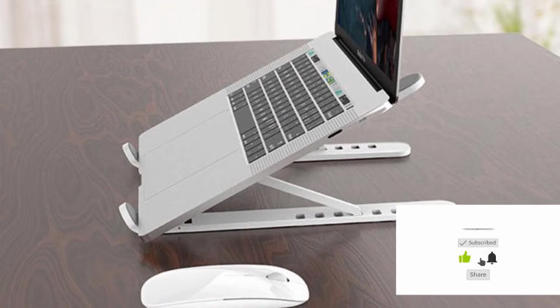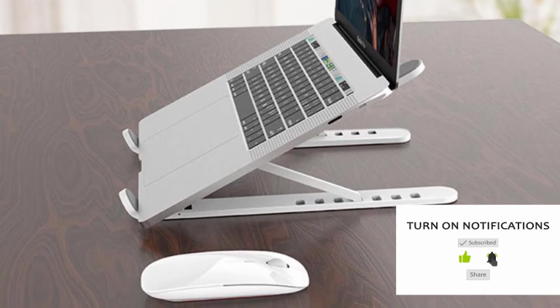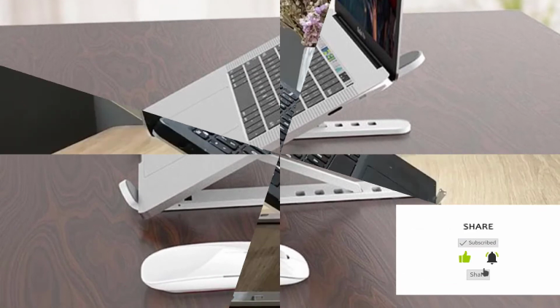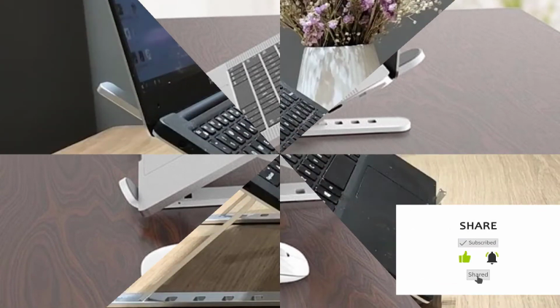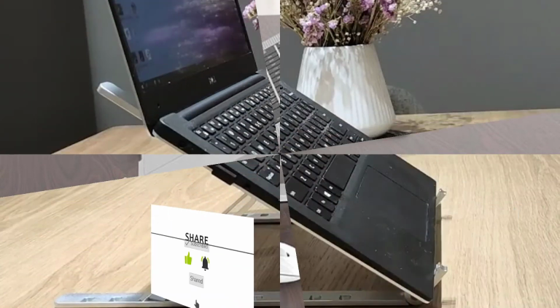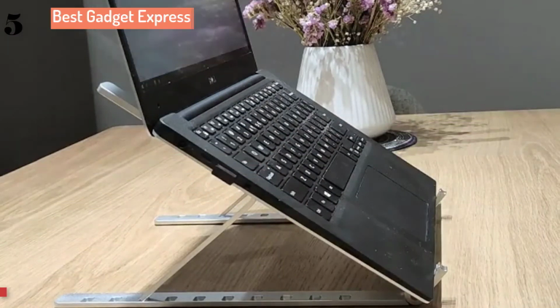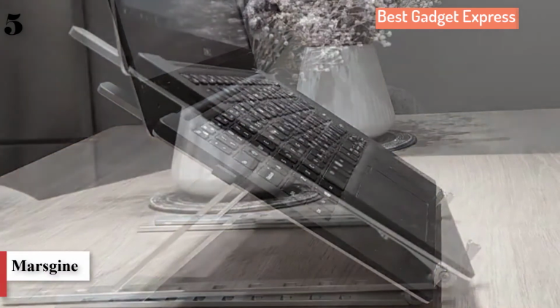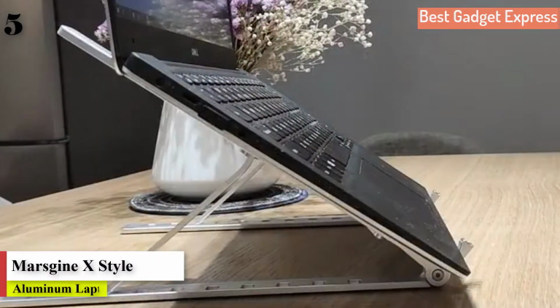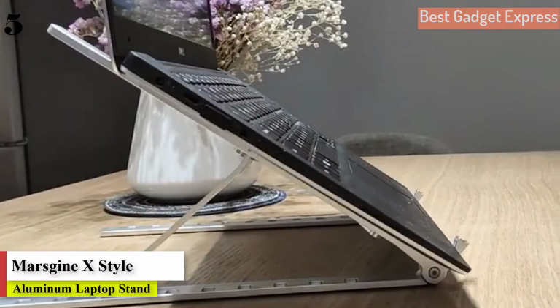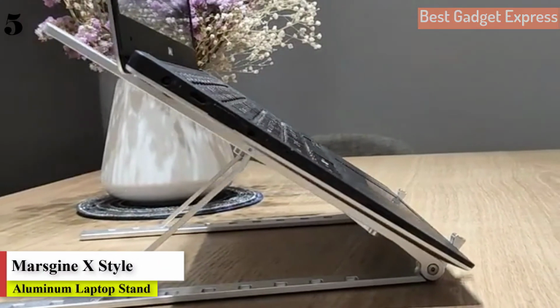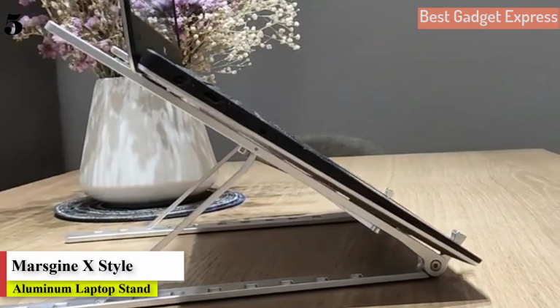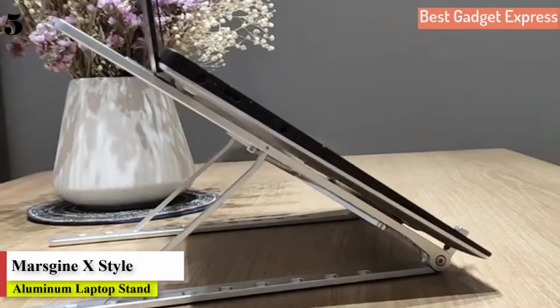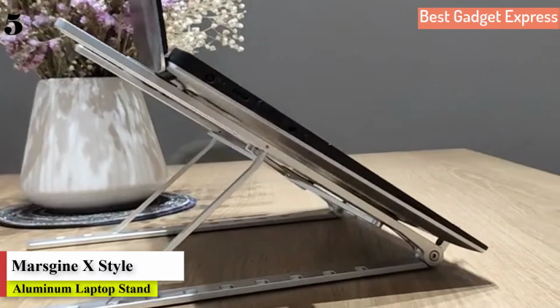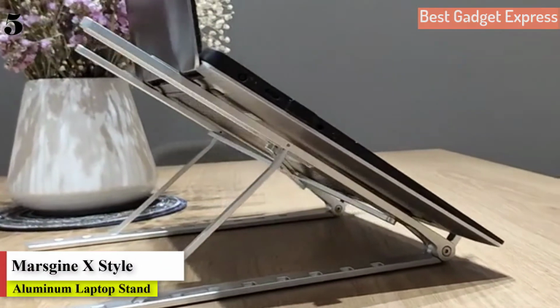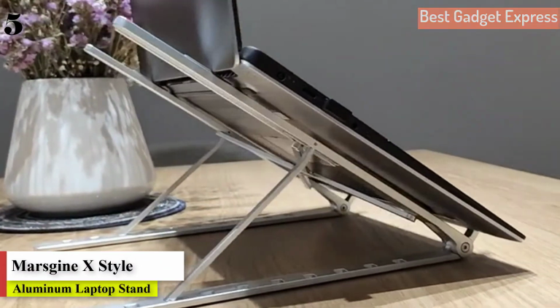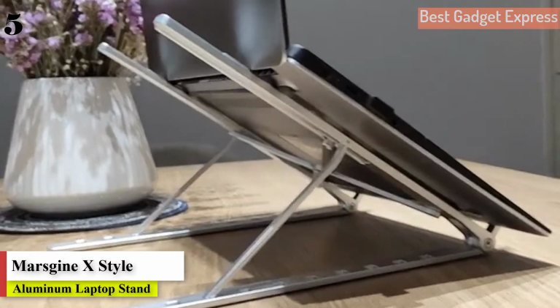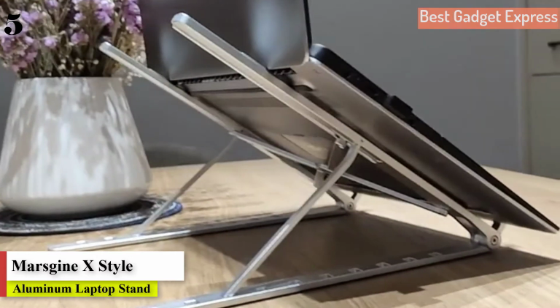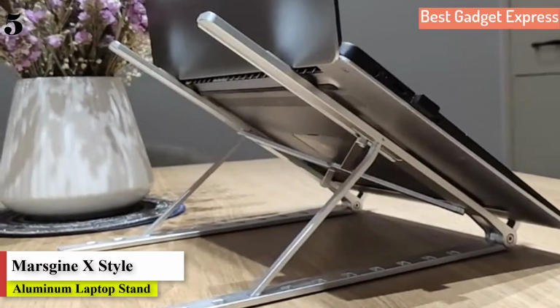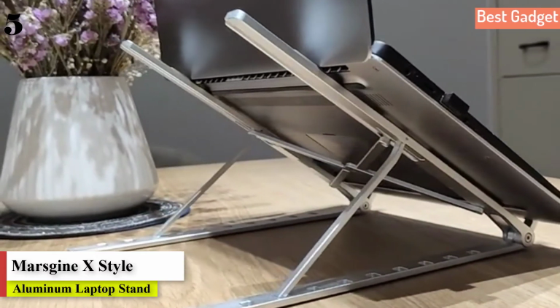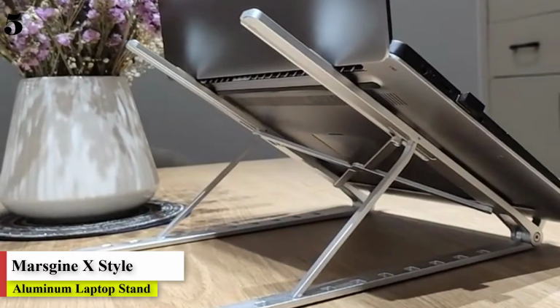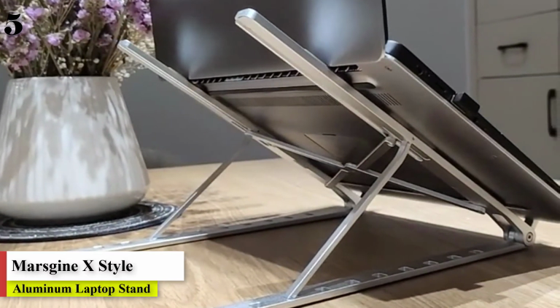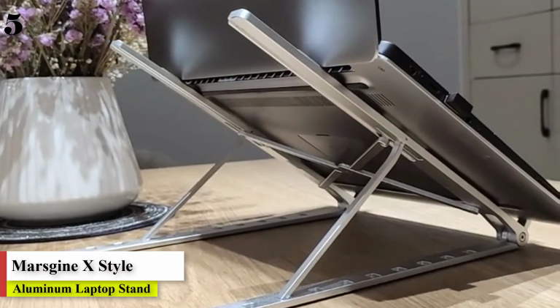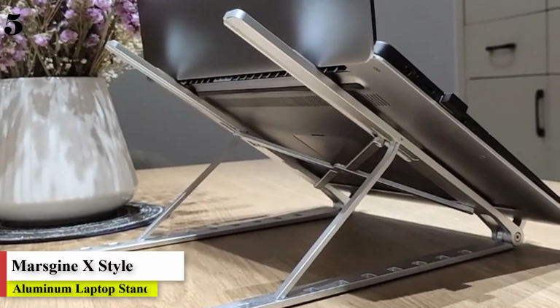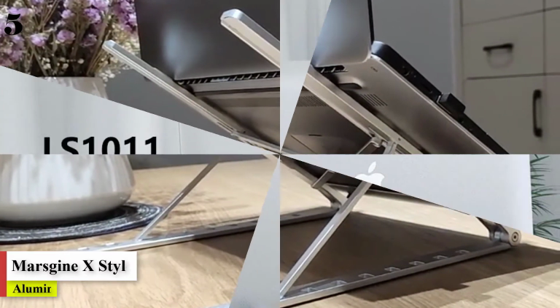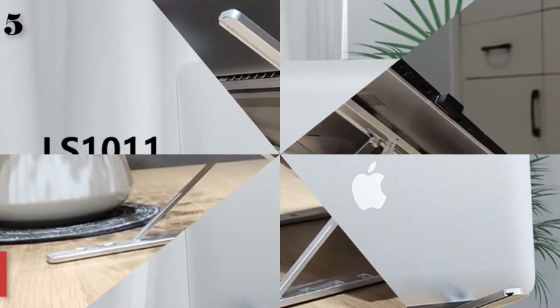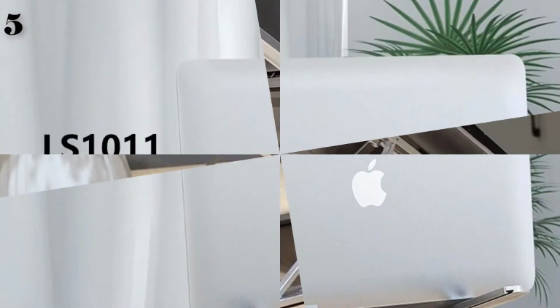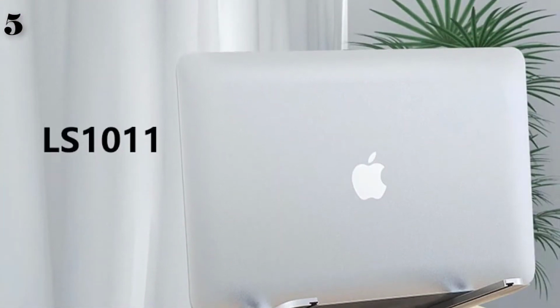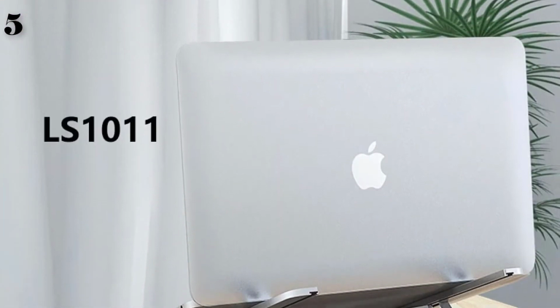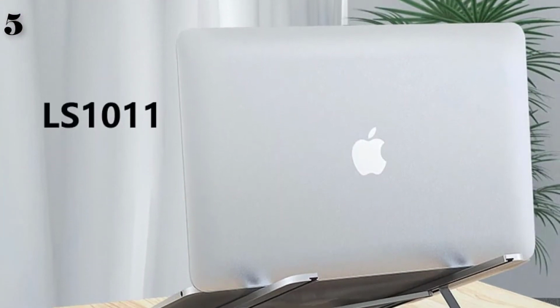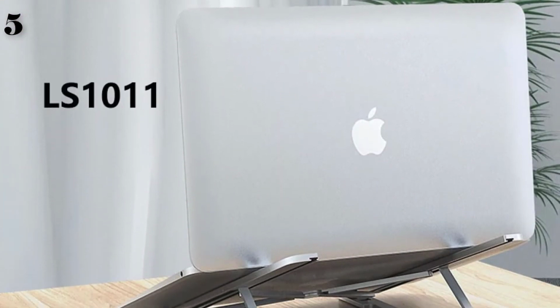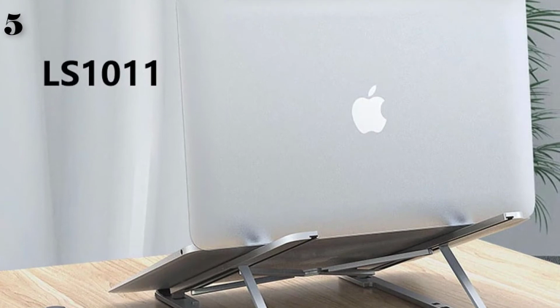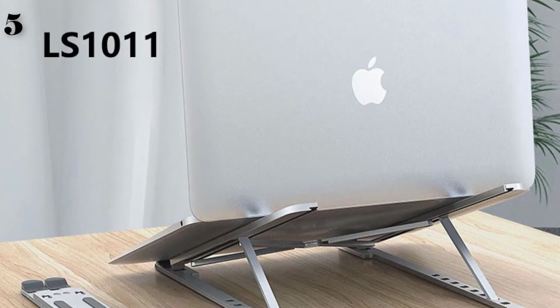Let's go! Number 5: X-Style Adjustable Foldable Aluminum Laptop Stand Desktop Notebook Holder Desk Laptop Stand for 7 to 15-inch MacBook Pro Air.